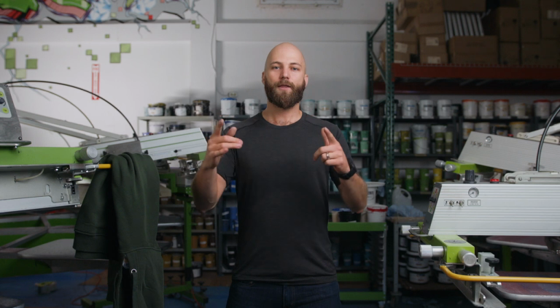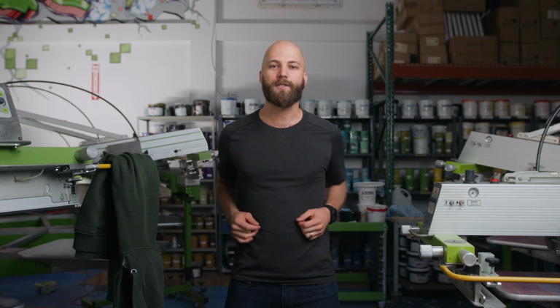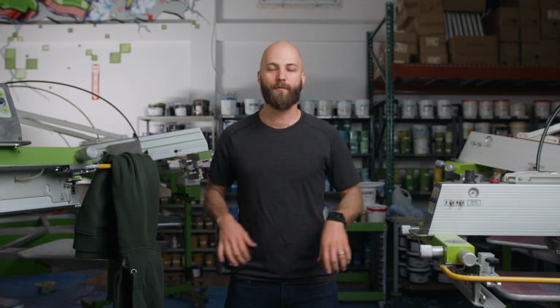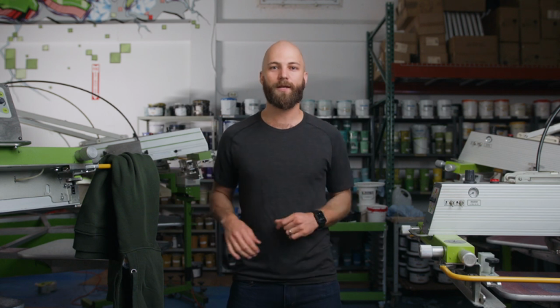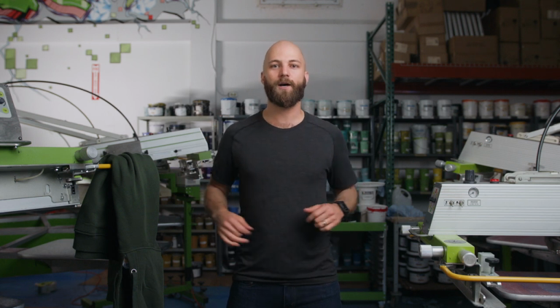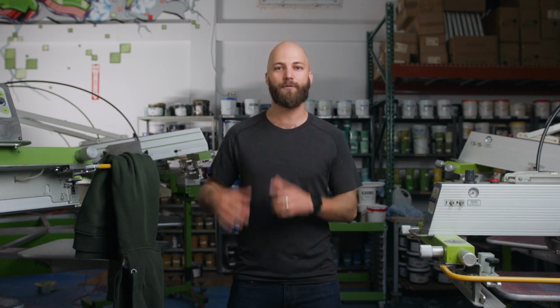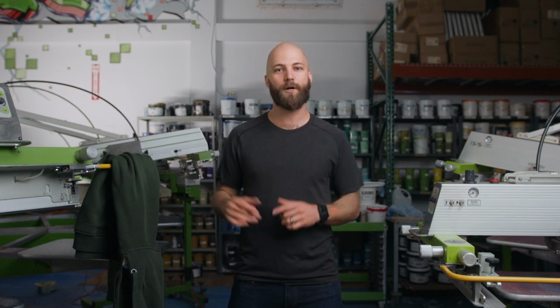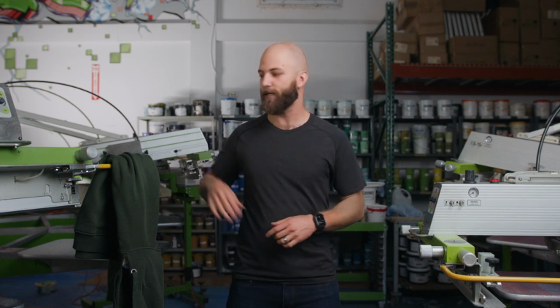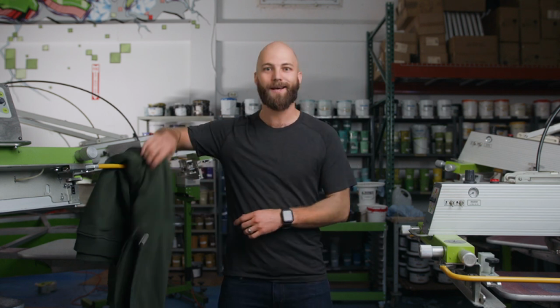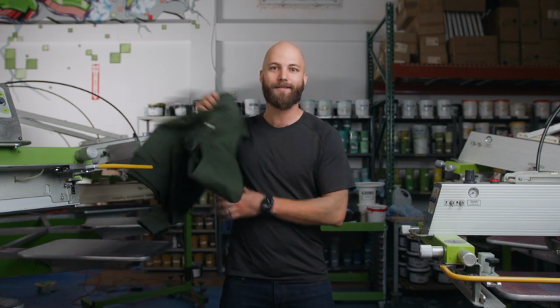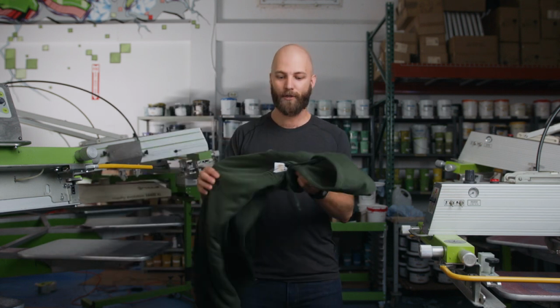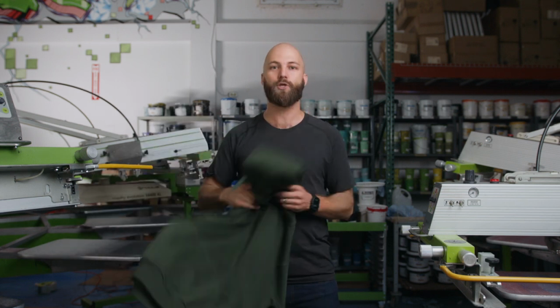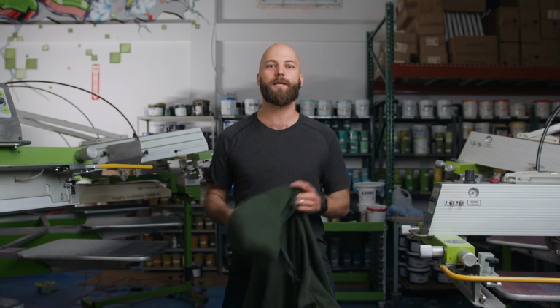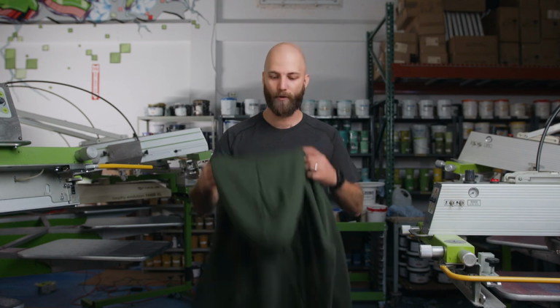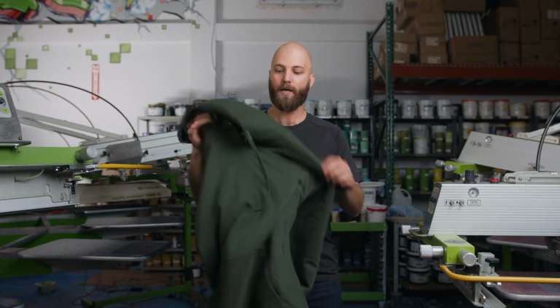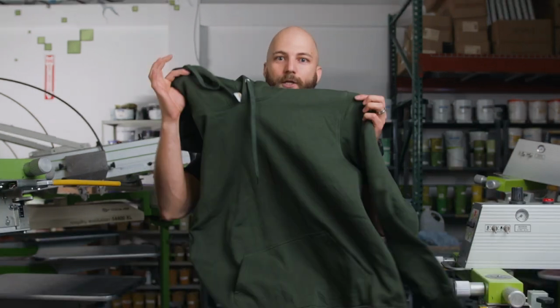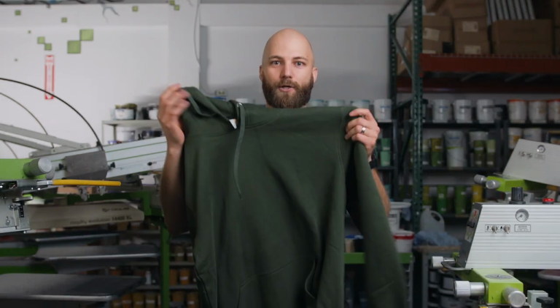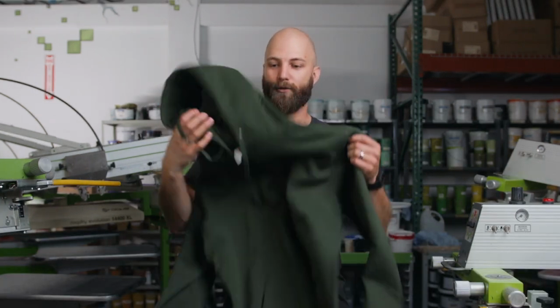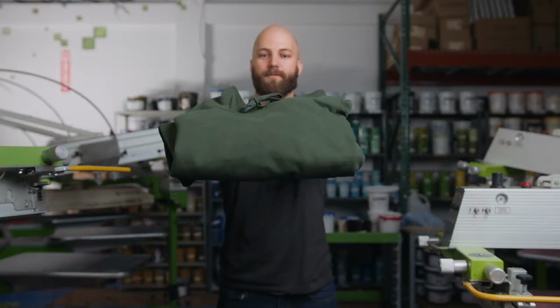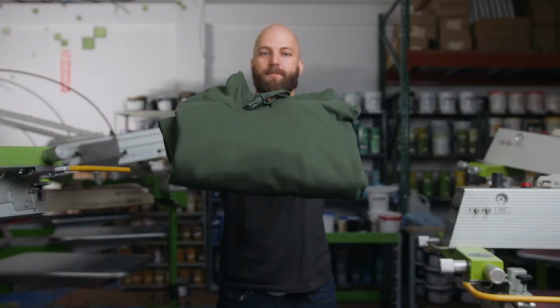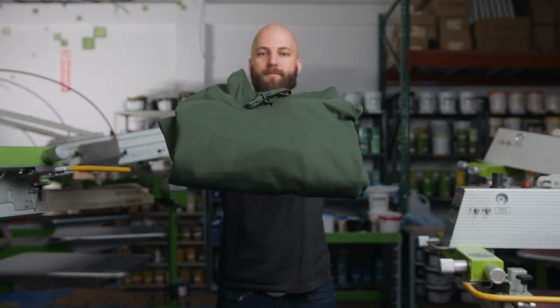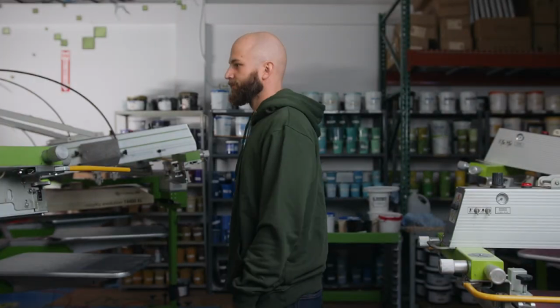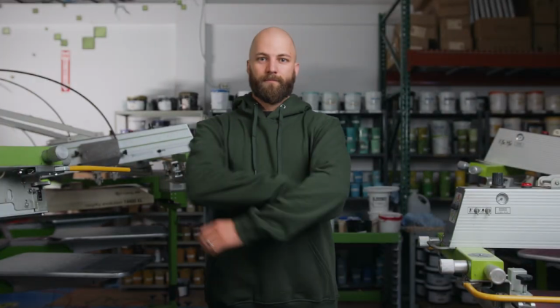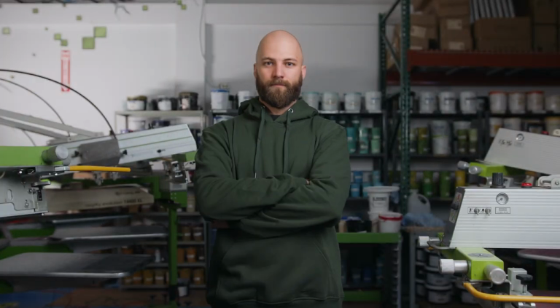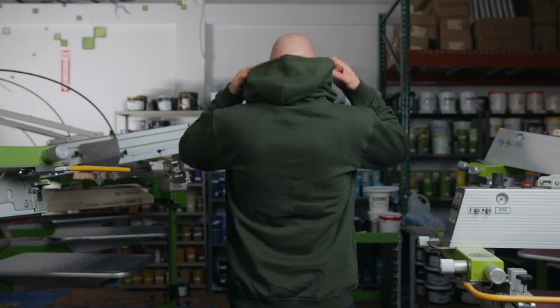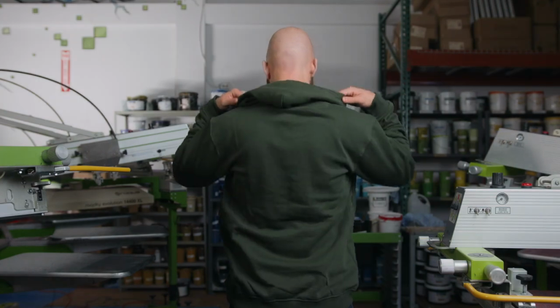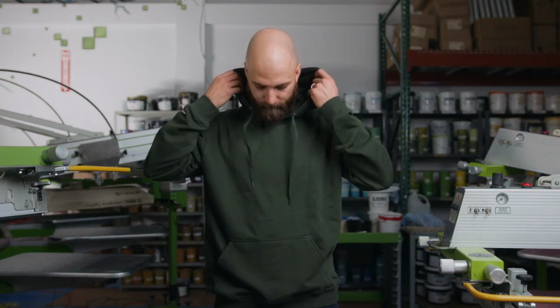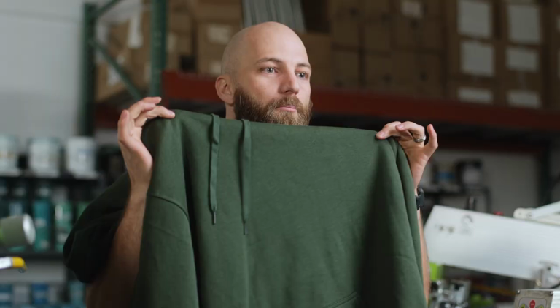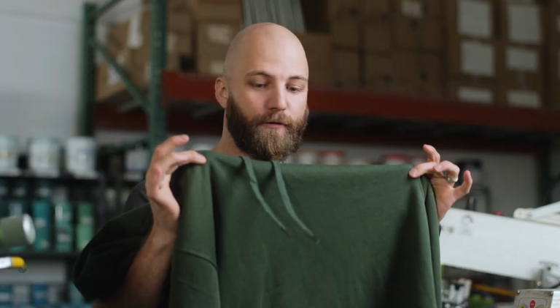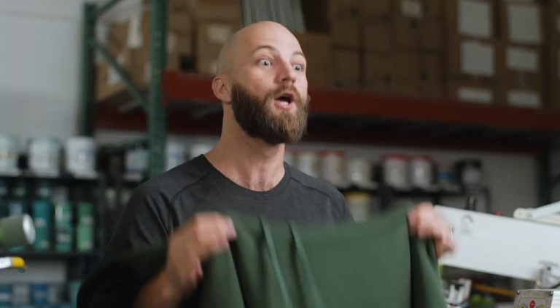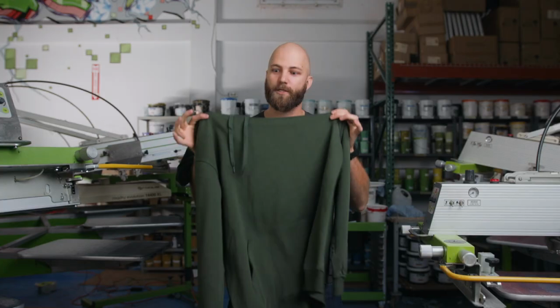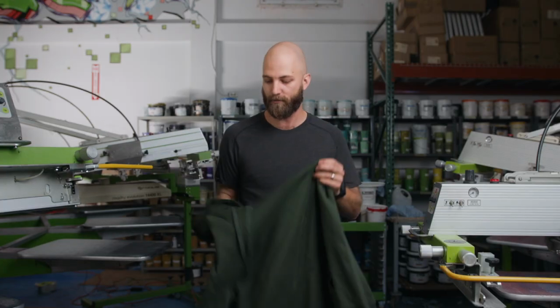Hey there folks, Nick here from Colortex out in Ottawa, and for today's product spotlight we got our nice 2020 Just Like Hero sweatshirt with hoodie. It's super smooth, super soft. The print on these comes out beautiful — trust me on this one.